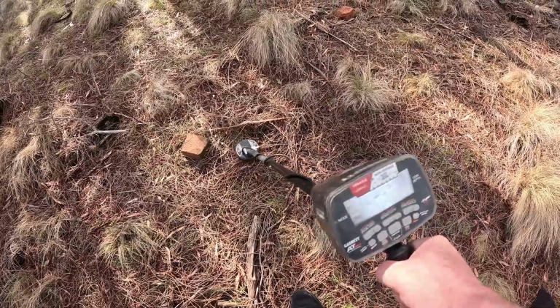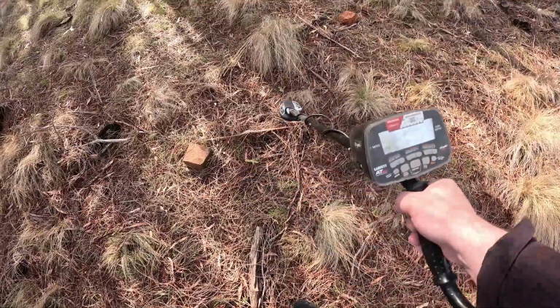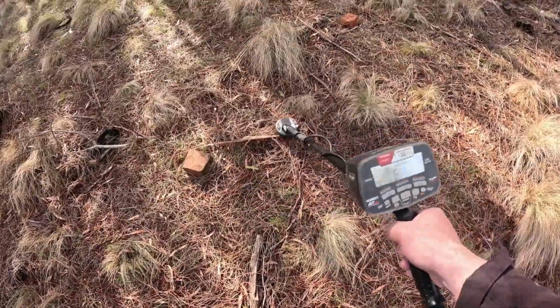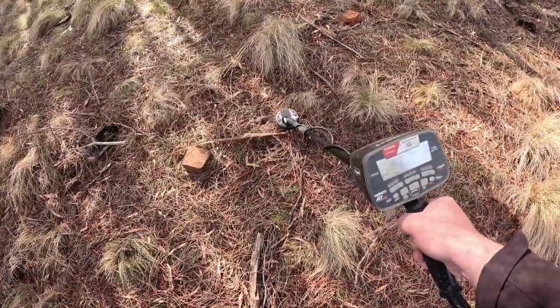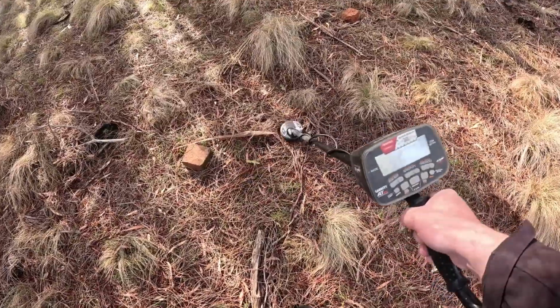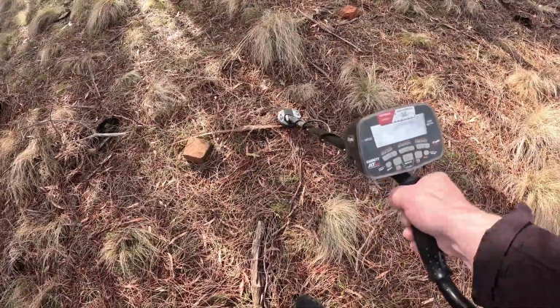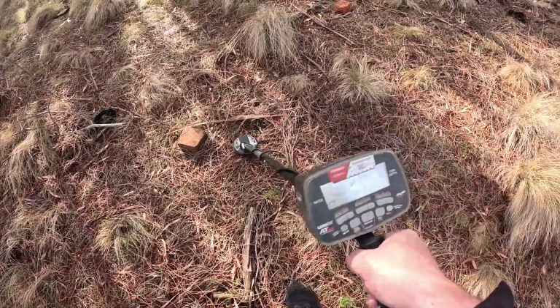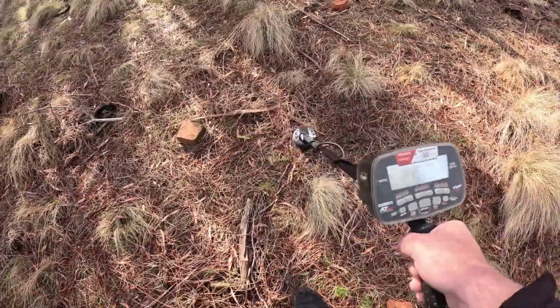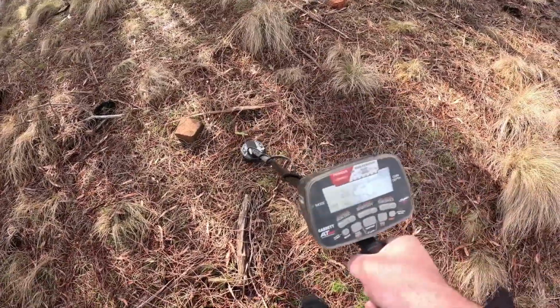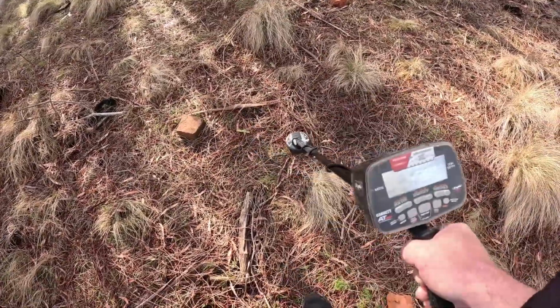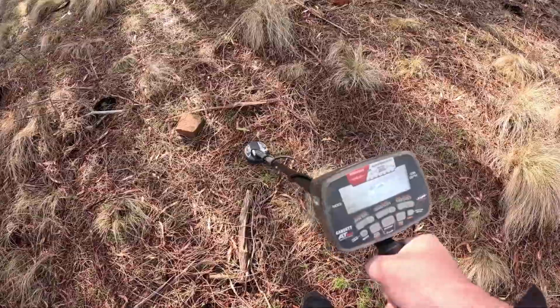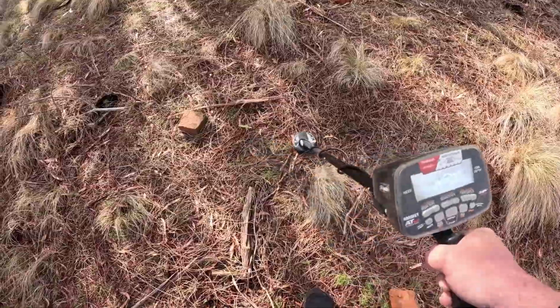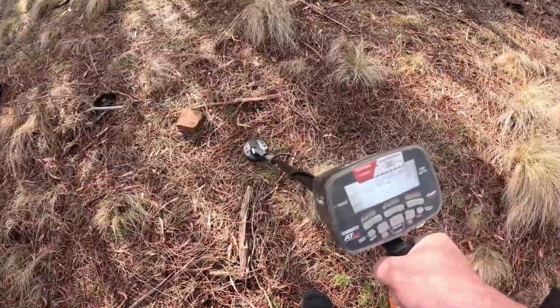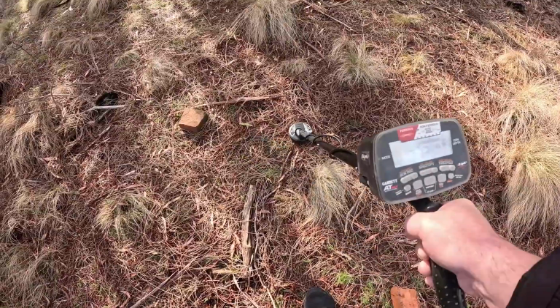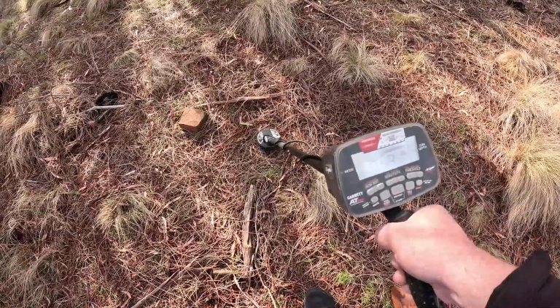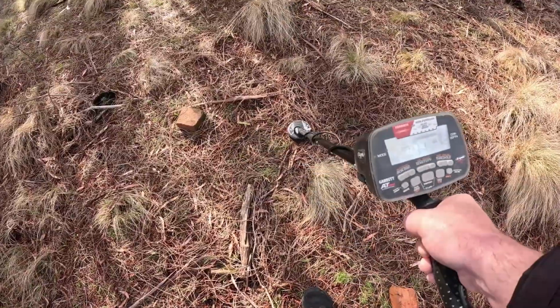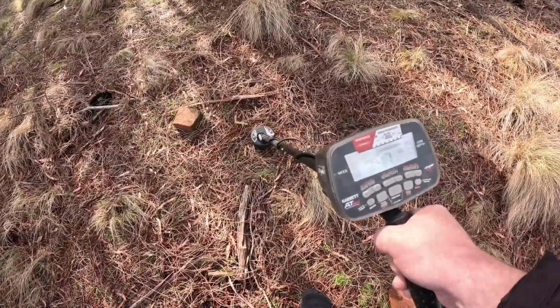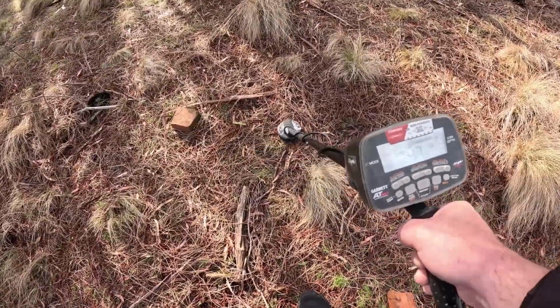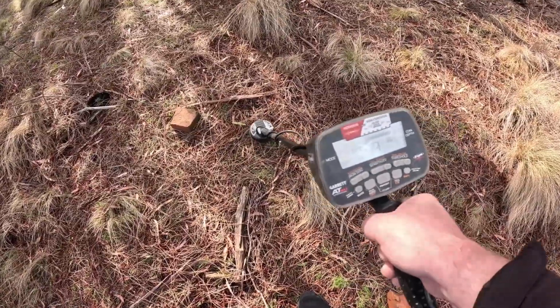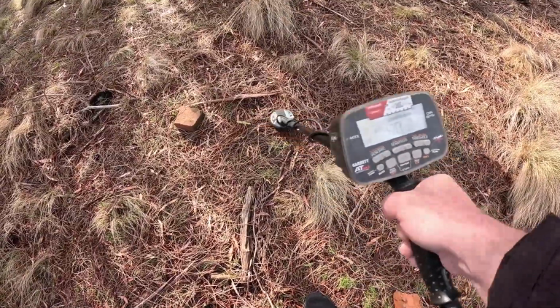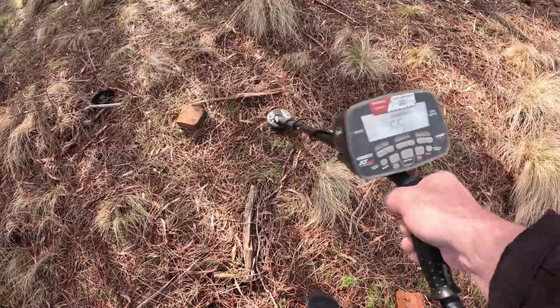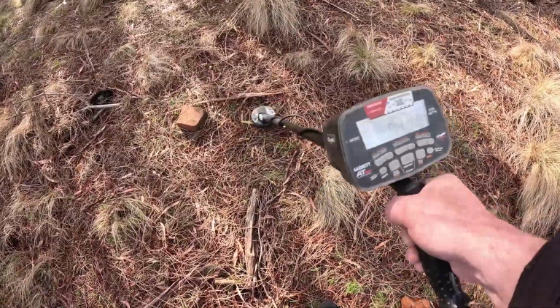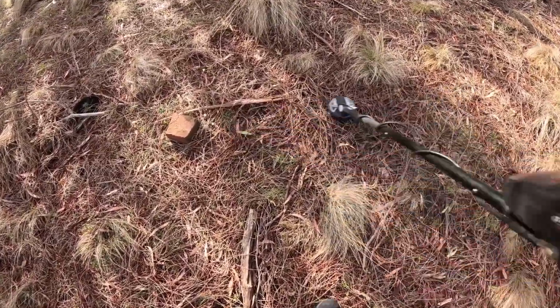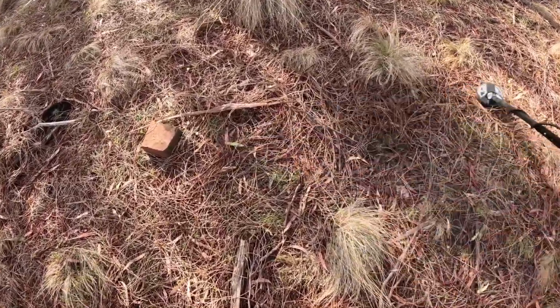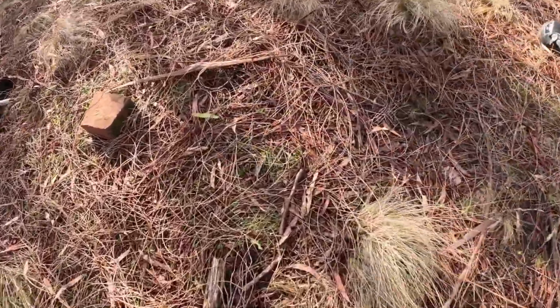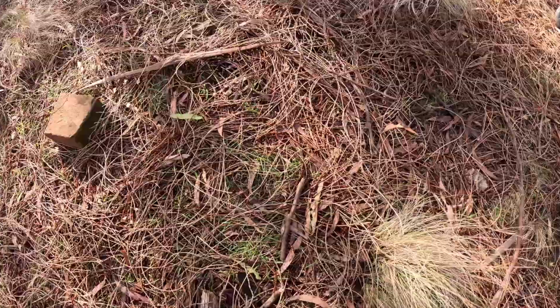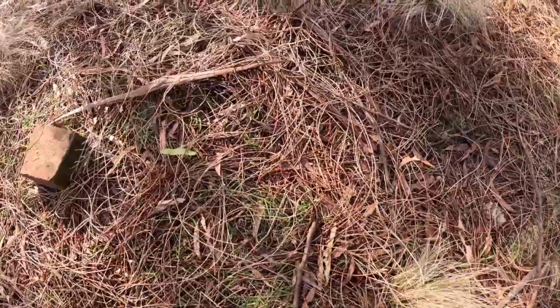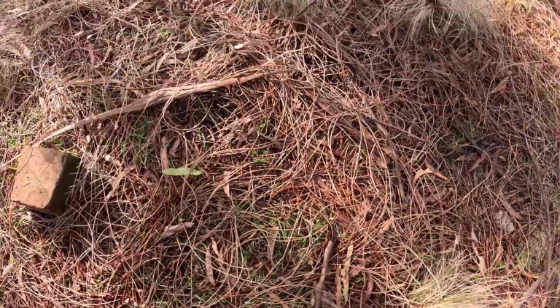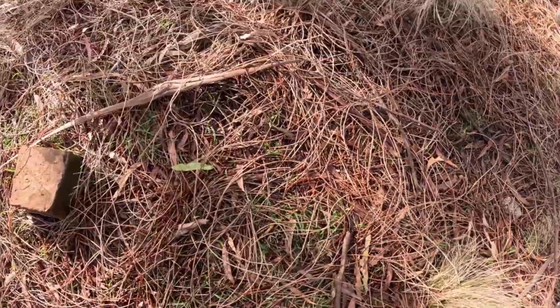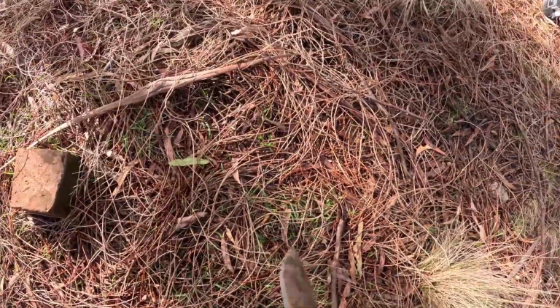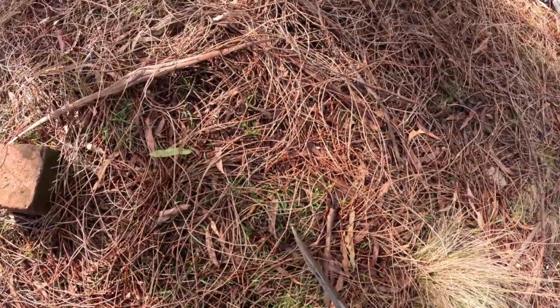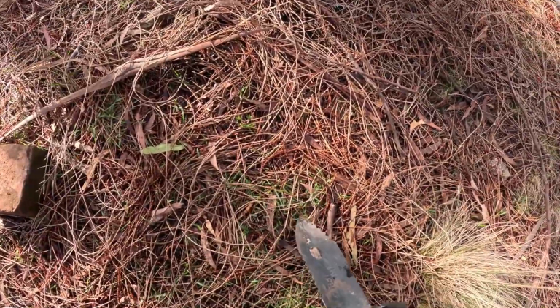Just dug a target here and I've got another one just here. Could be something good. Doesn't sound too bad.